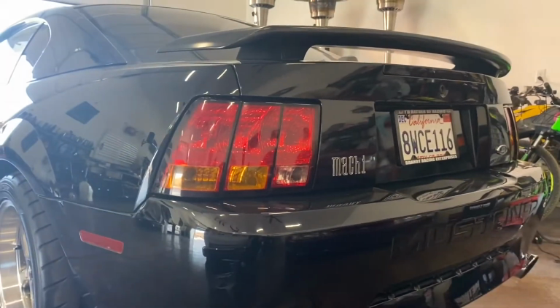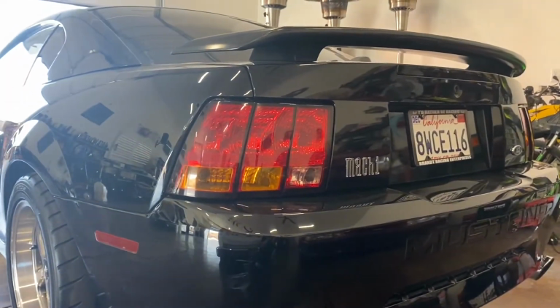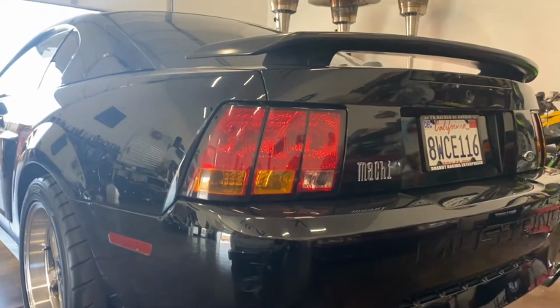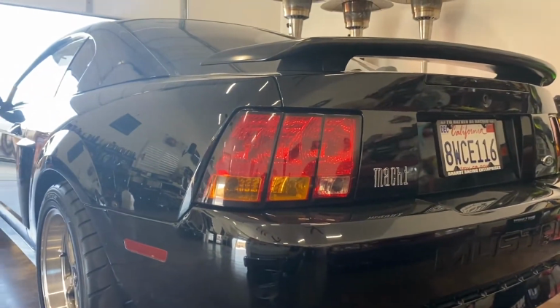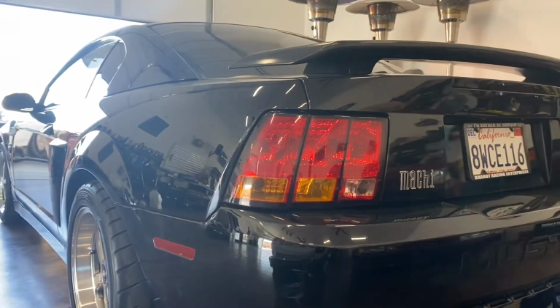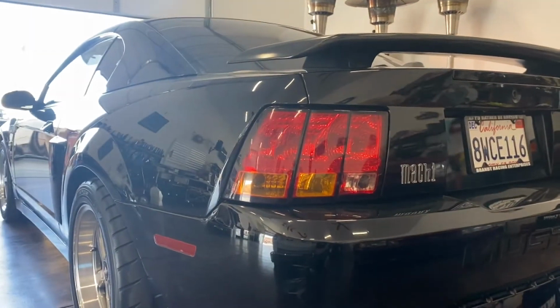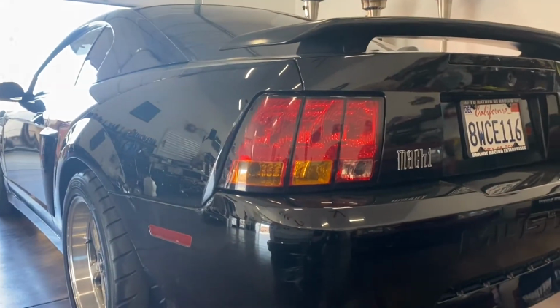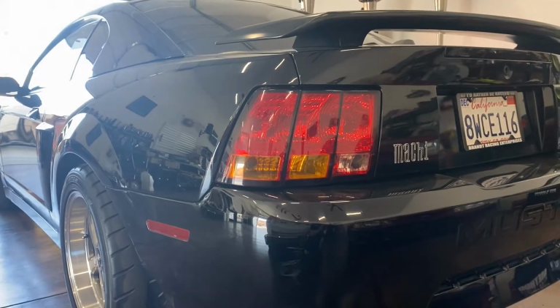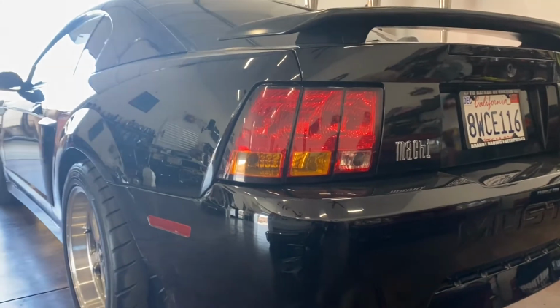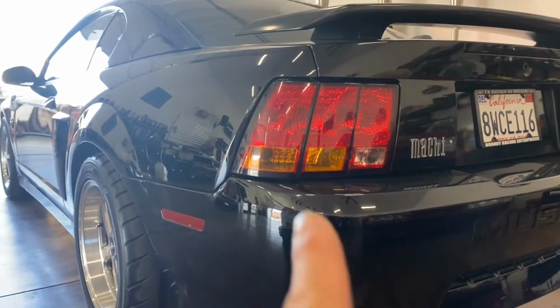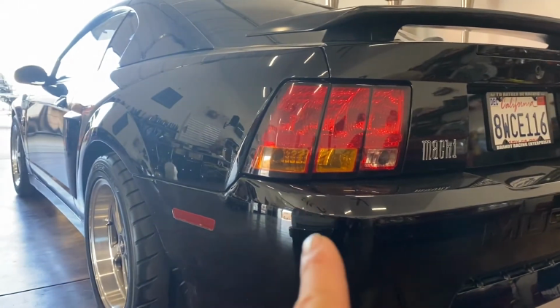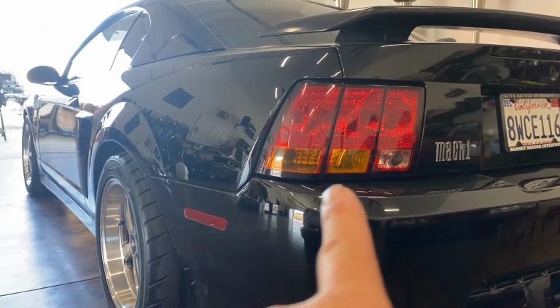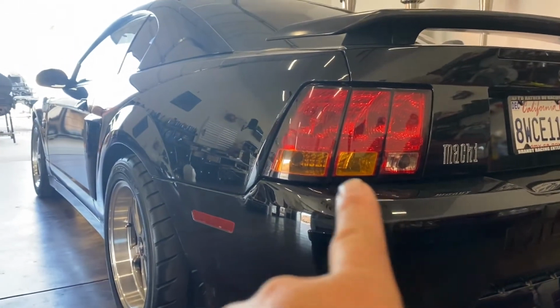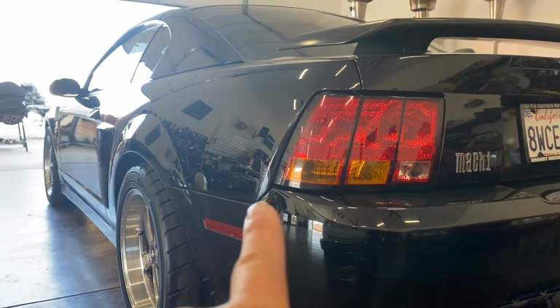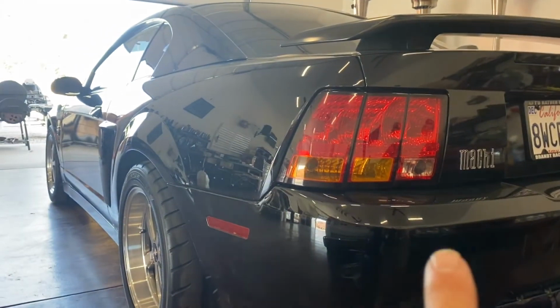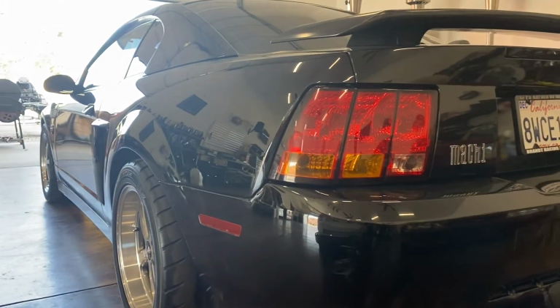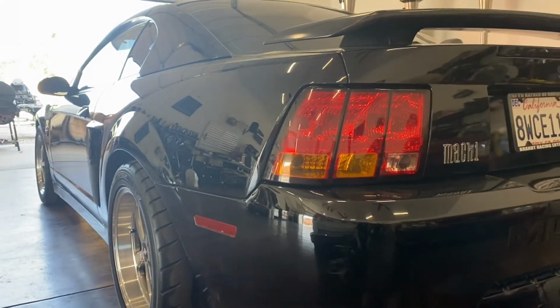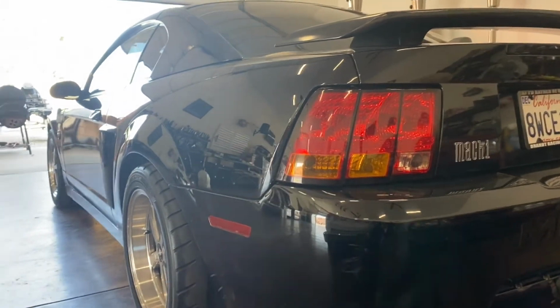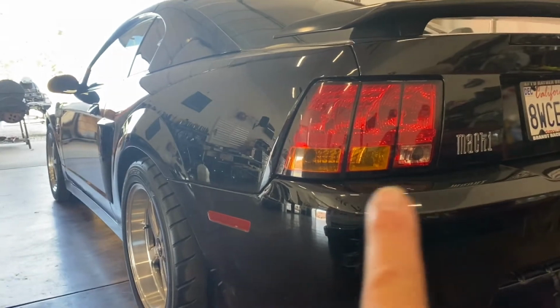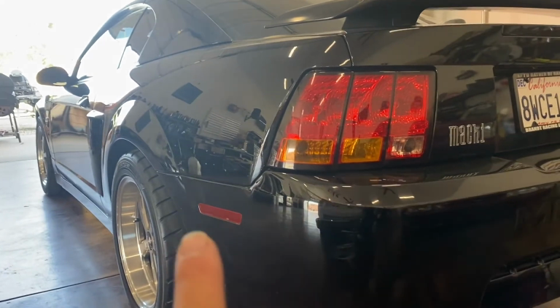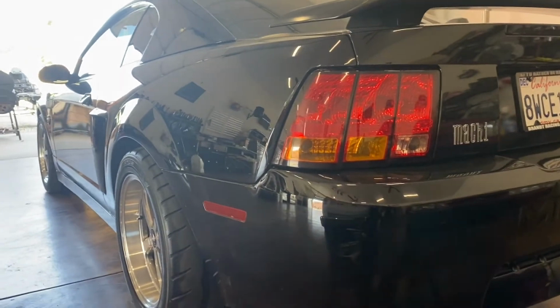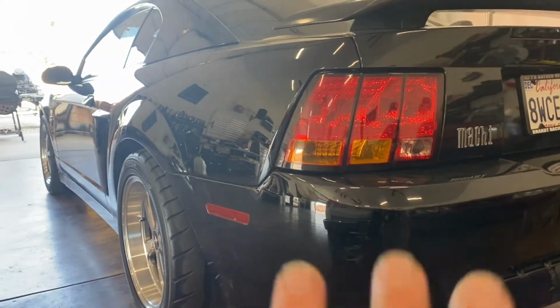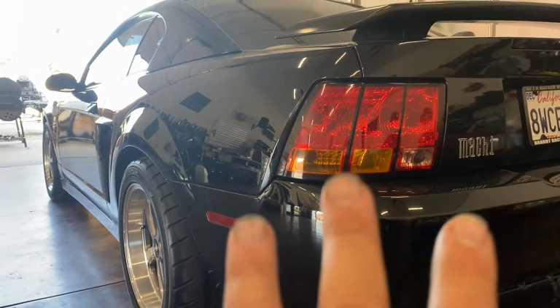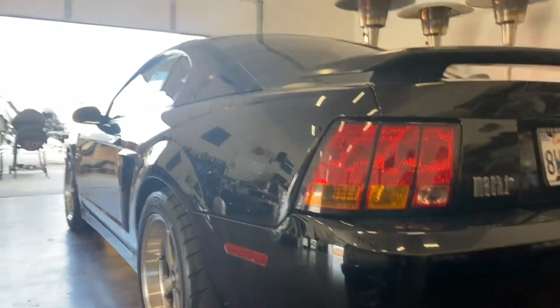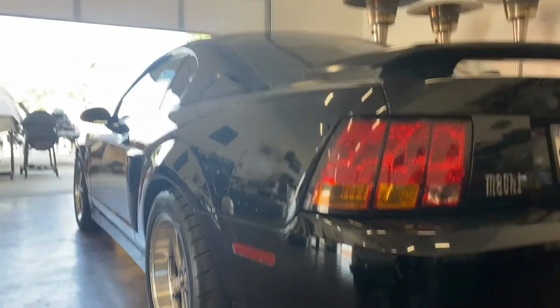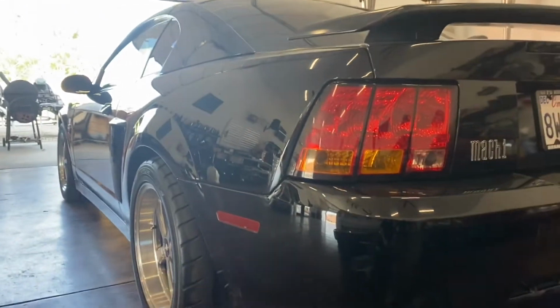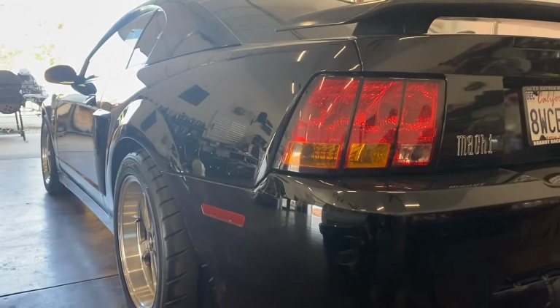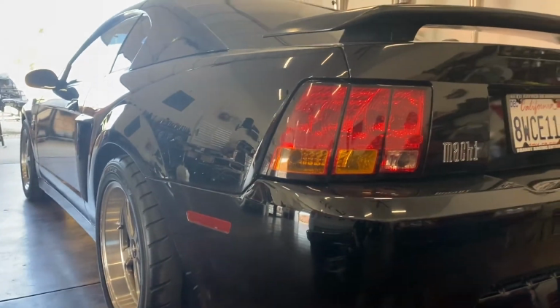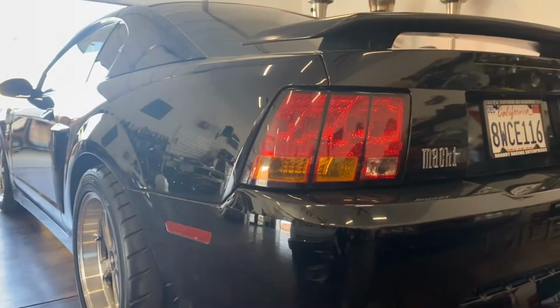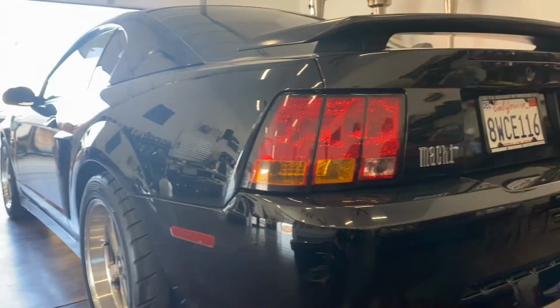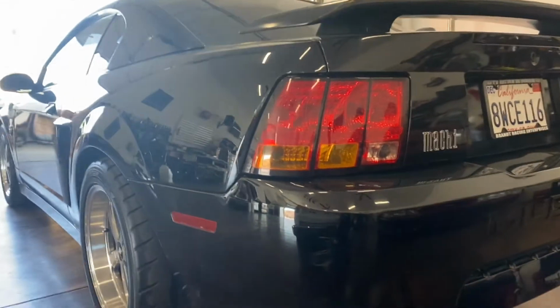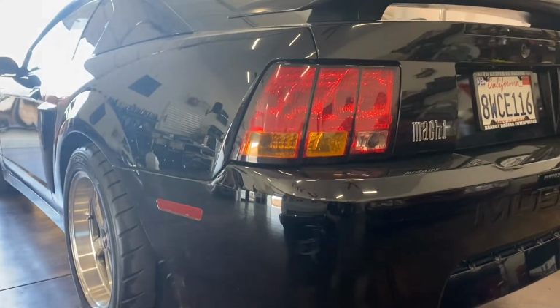The yellow amber on the imported lights is a little darker and tinted a little differently. I know that because my buddy Brian has some amber taillights for his Mach 1.